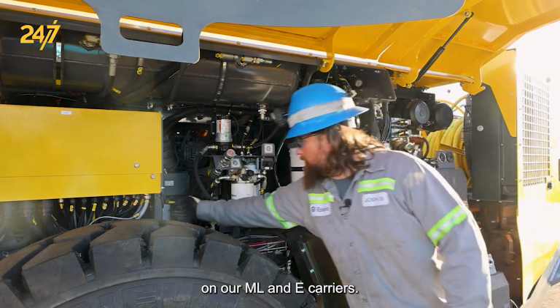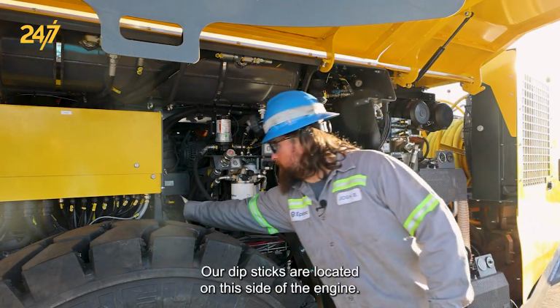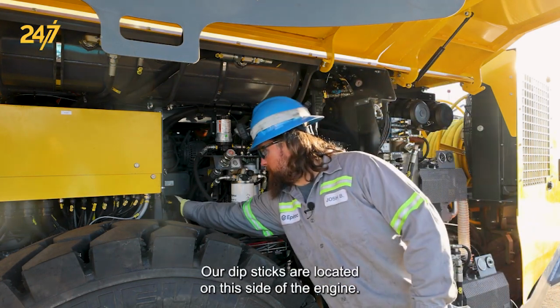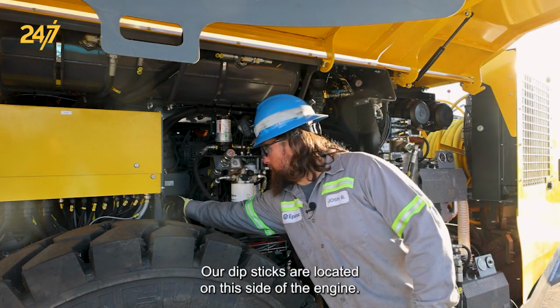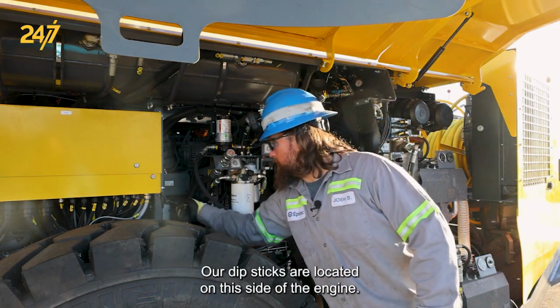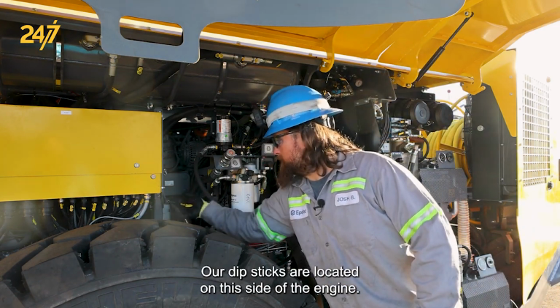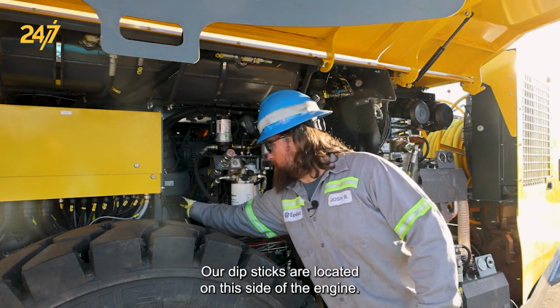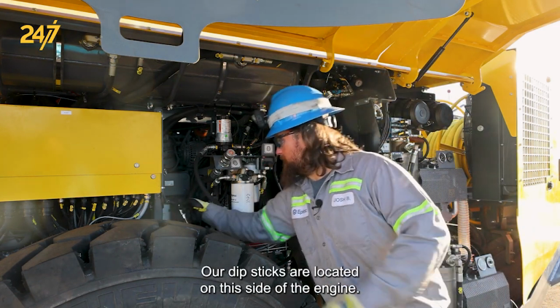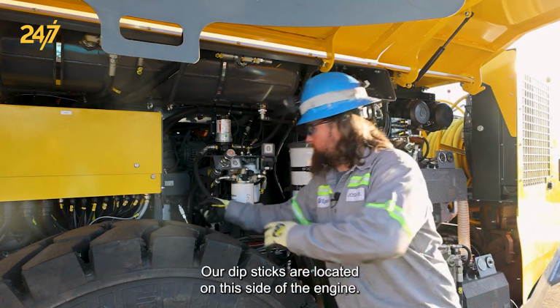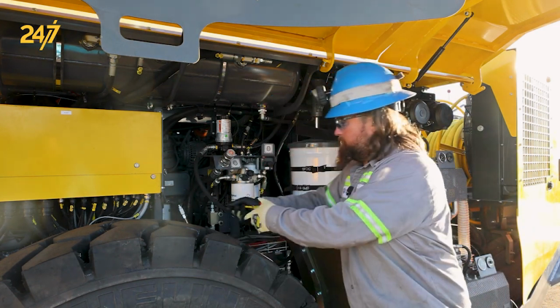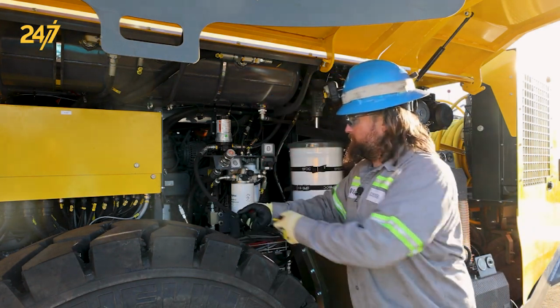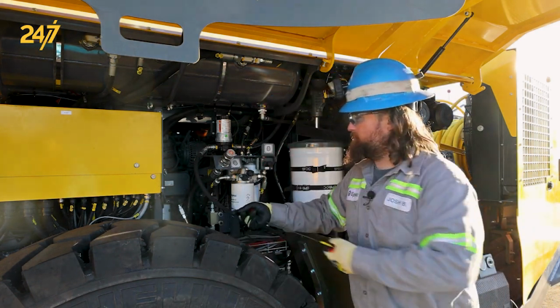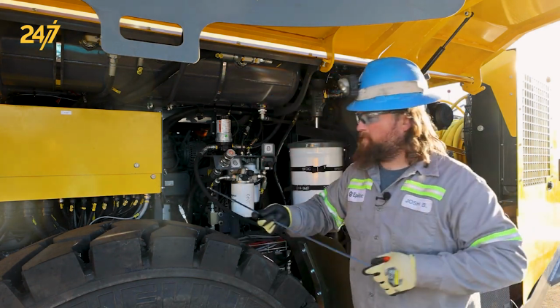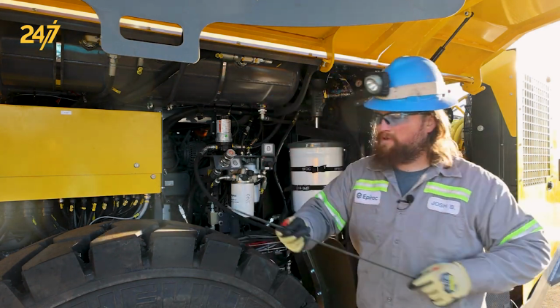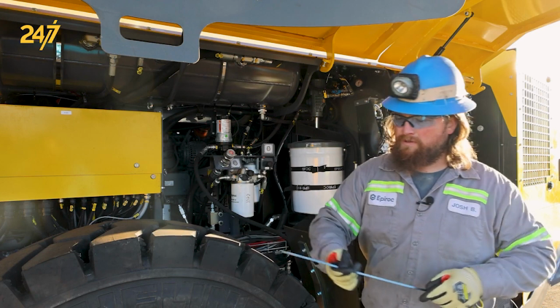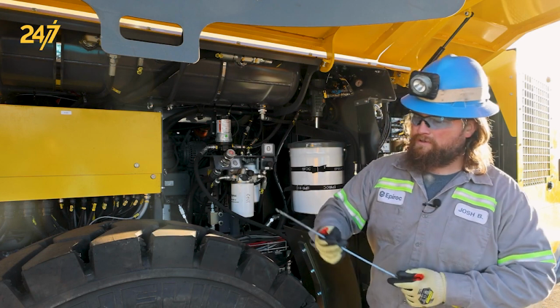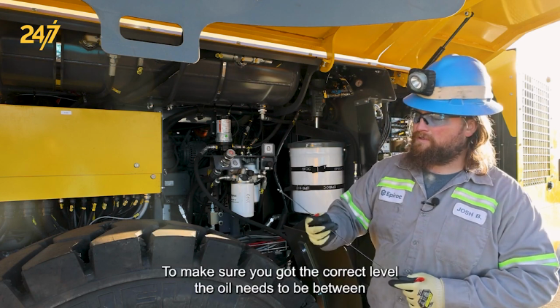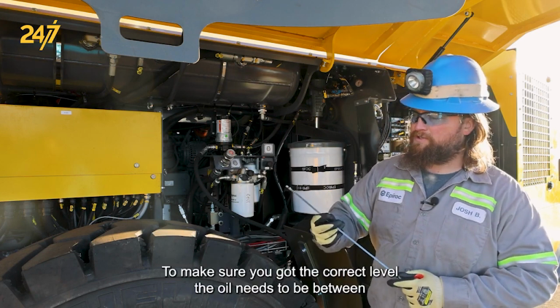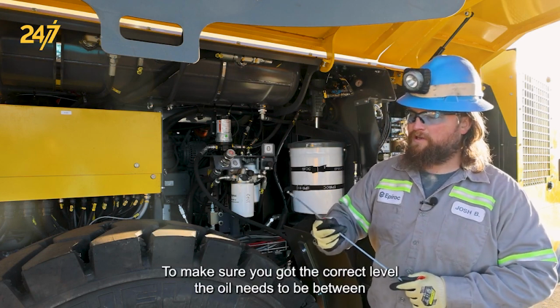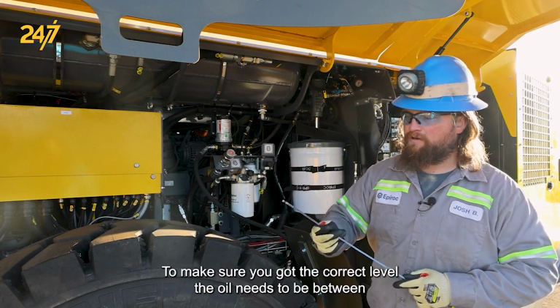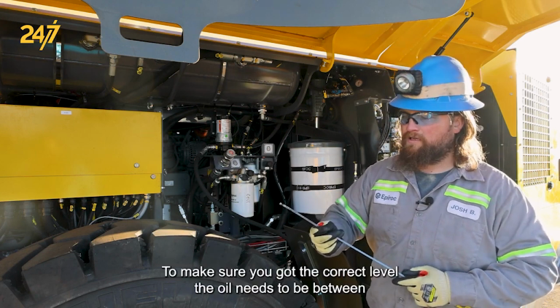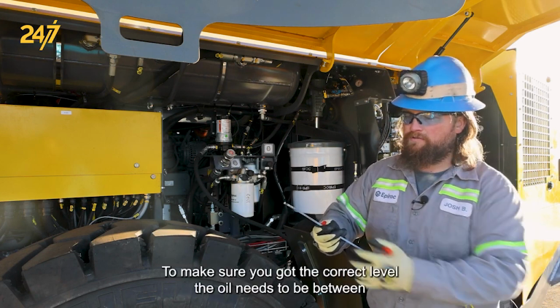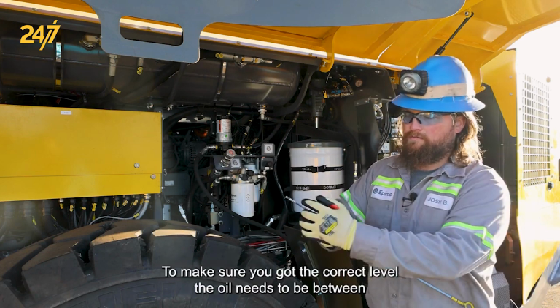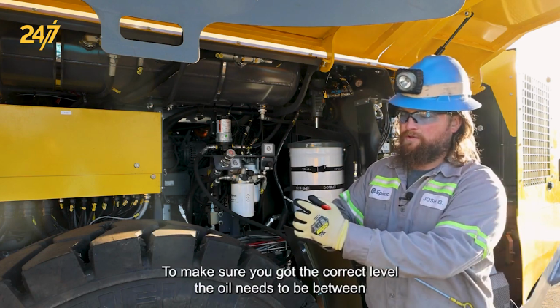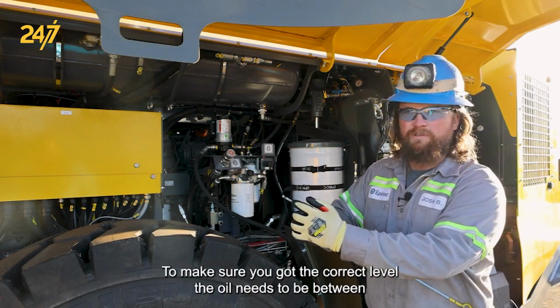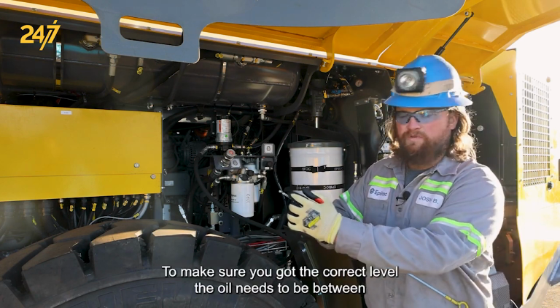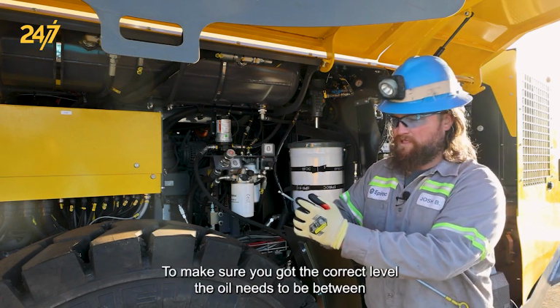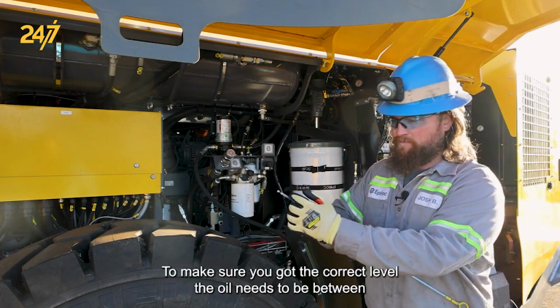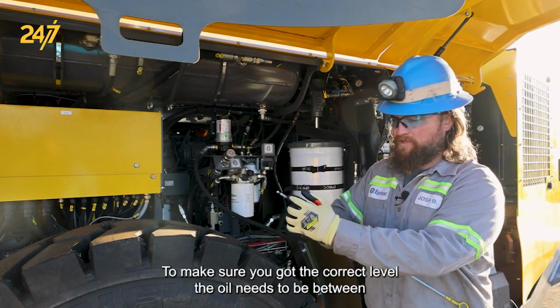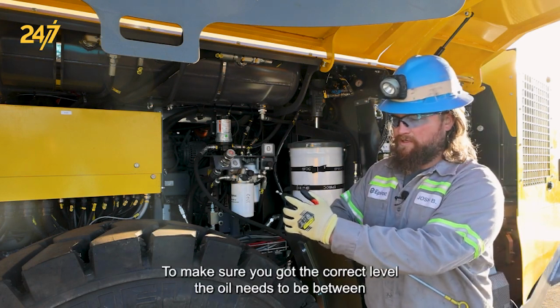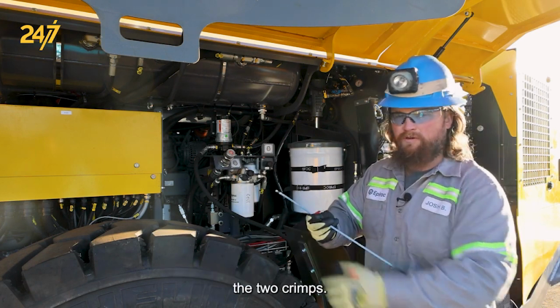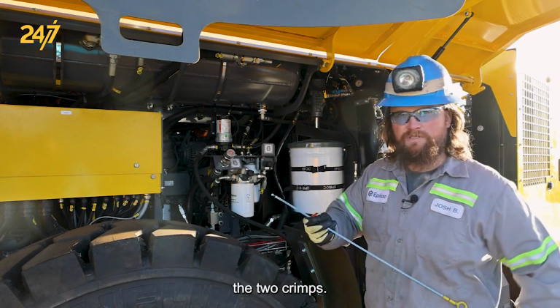Our dipsticks are located on this side of the engine. To make sure you got the correct level, the oil needs to be between the two crimps.